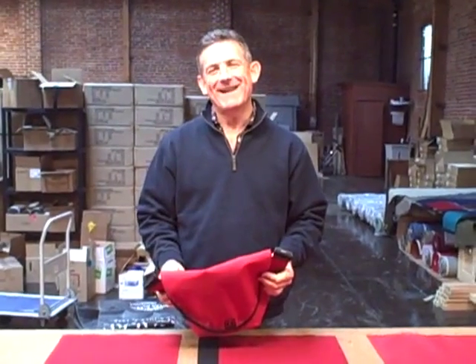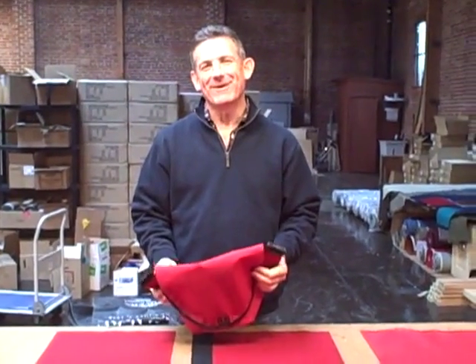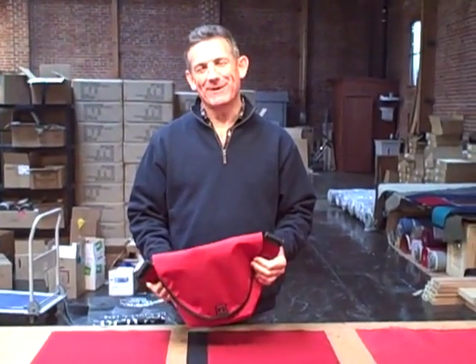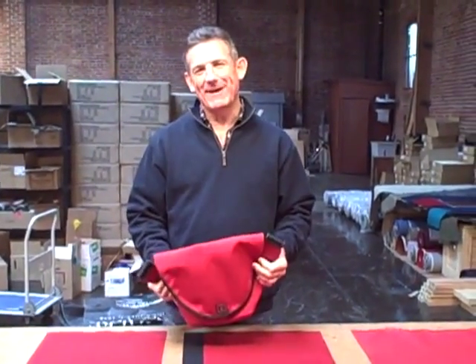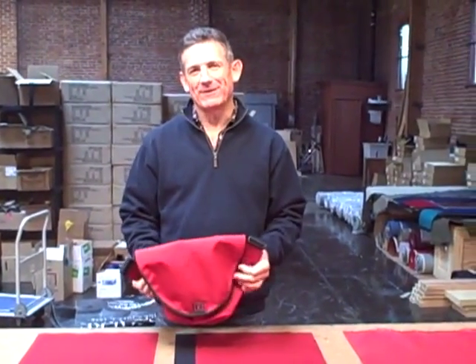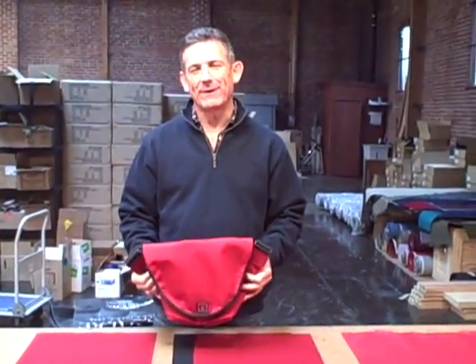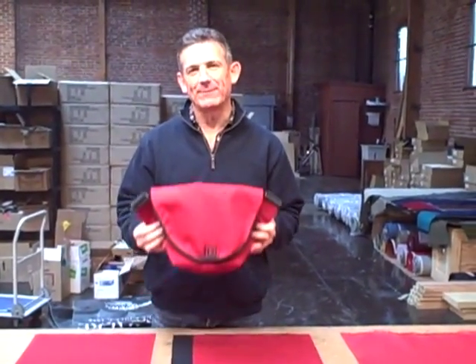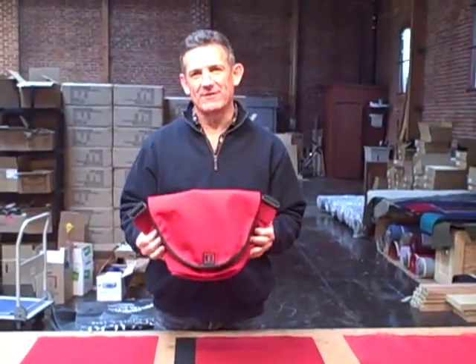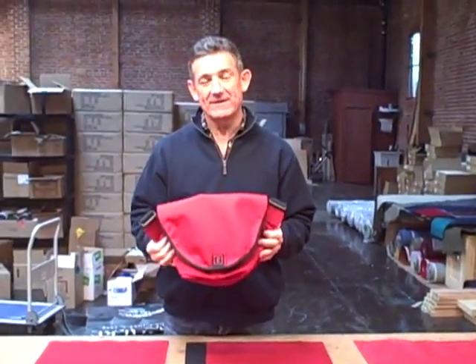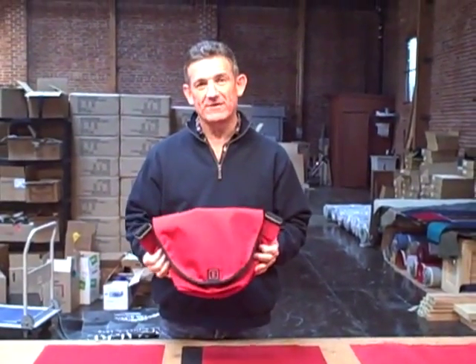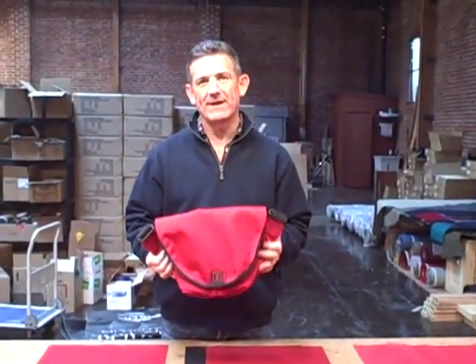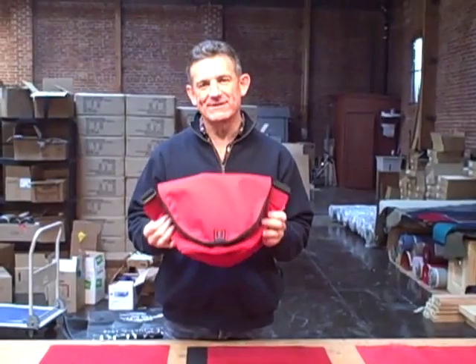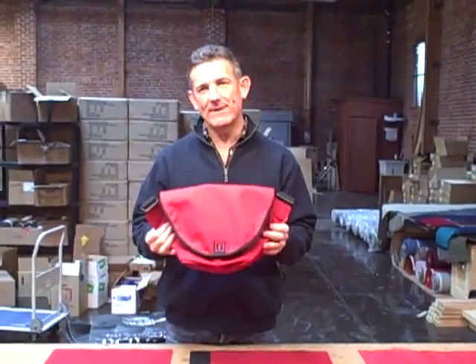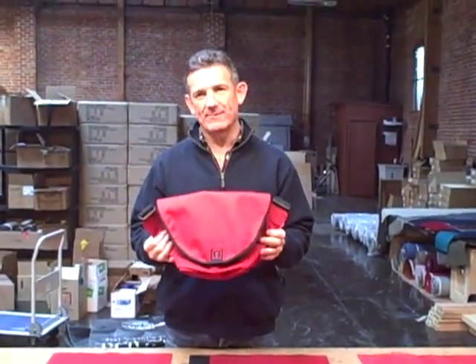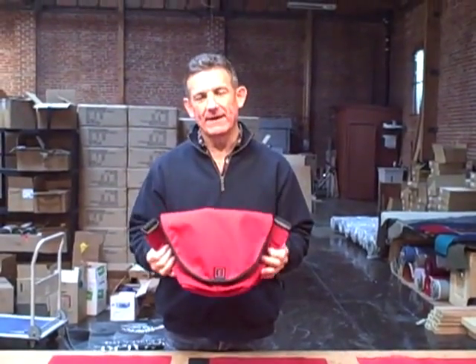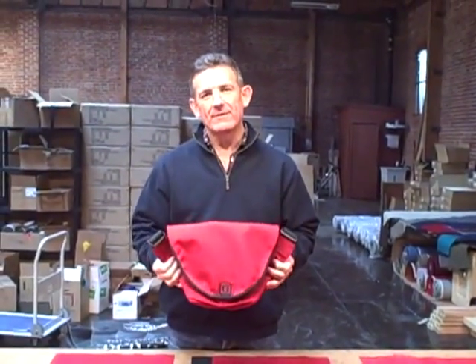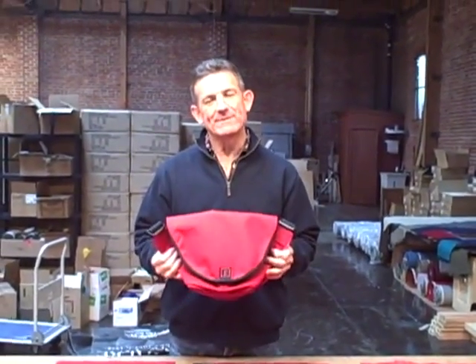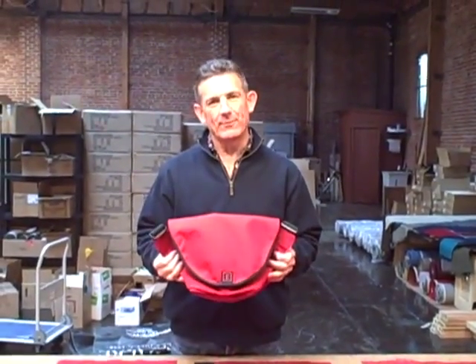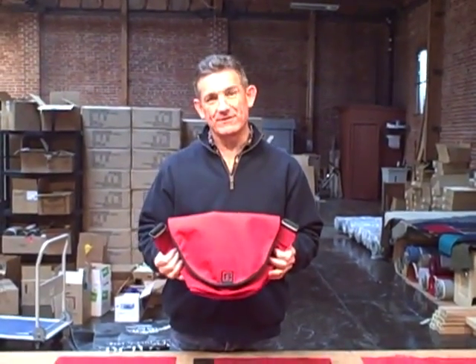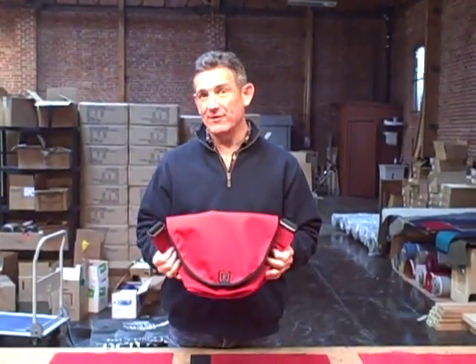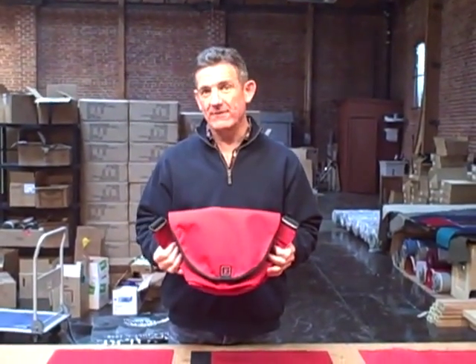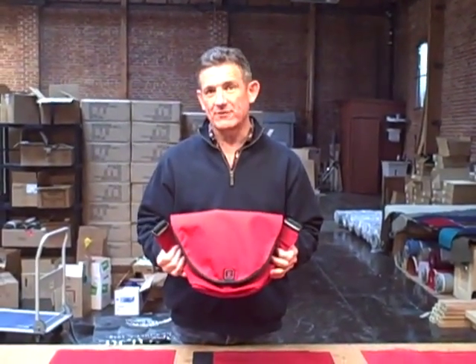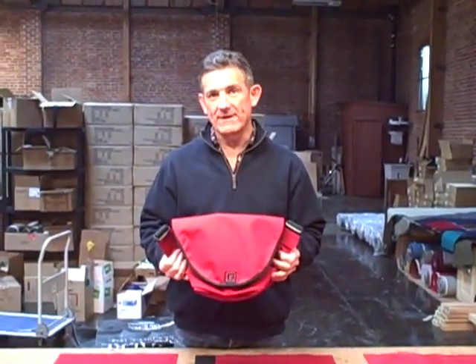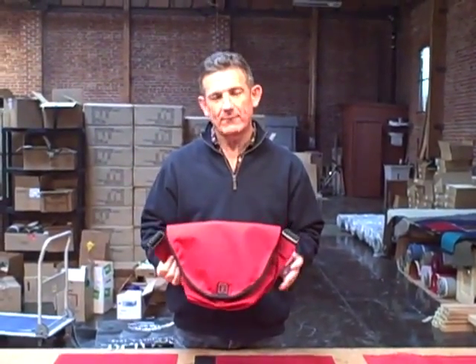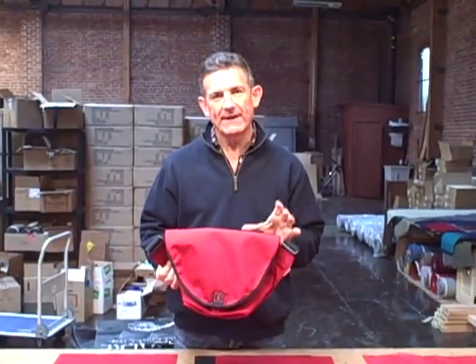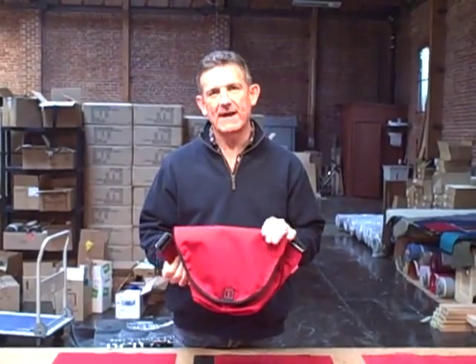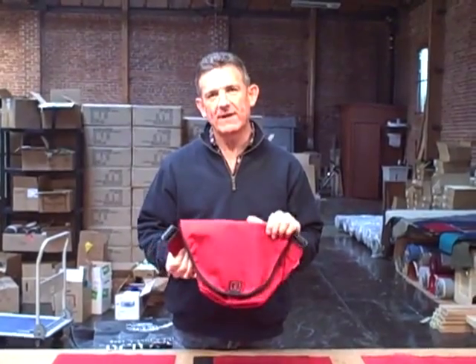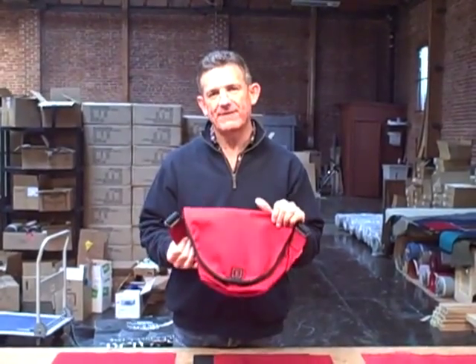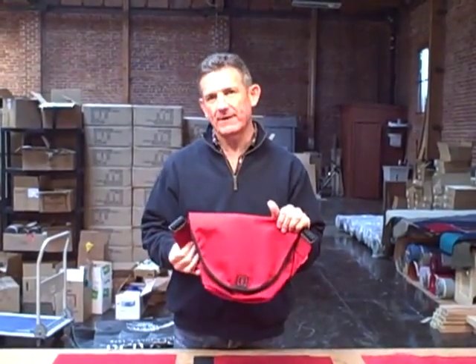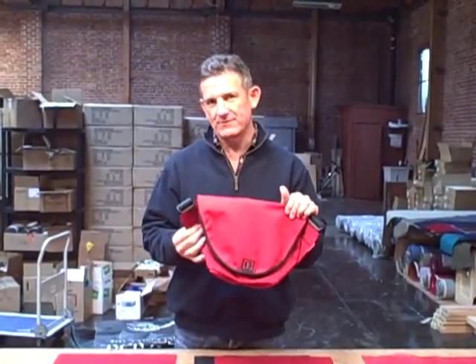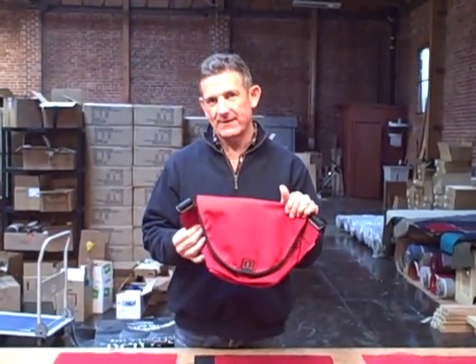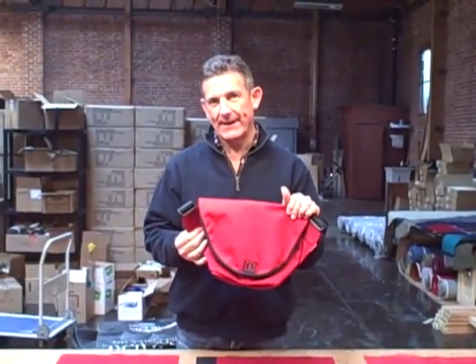Hi, it's Mark here at Rickshaw Bag Works with a quick explanation of the inspiration behind our Xero messenger bag. The term Xero refers to zero manufacturing waste, and it really gets to how we cut the fabric that's used to make this bag.